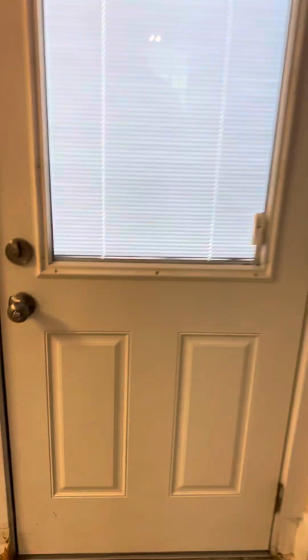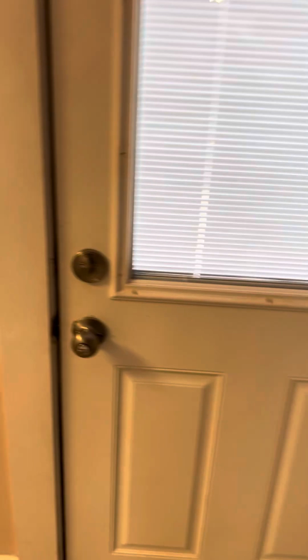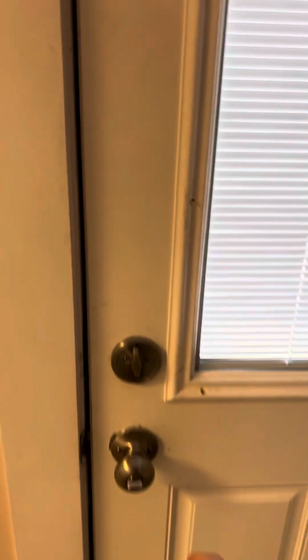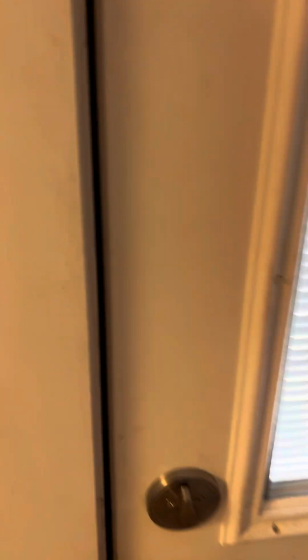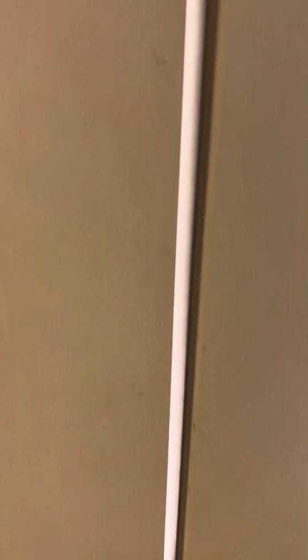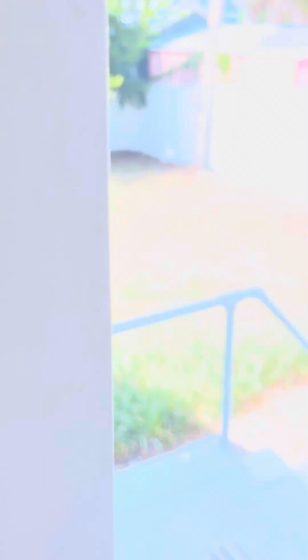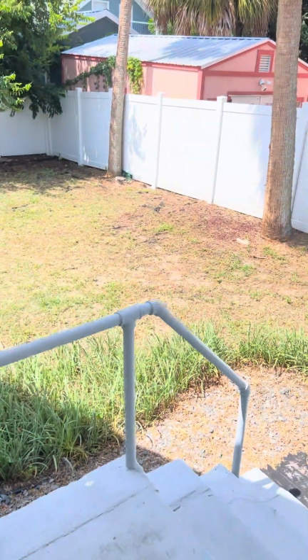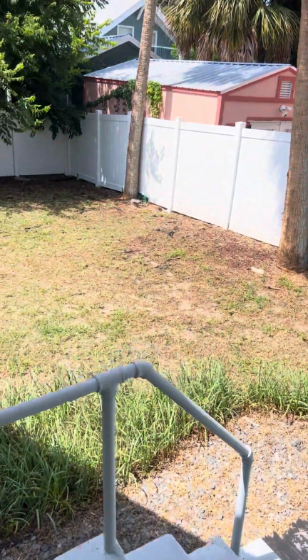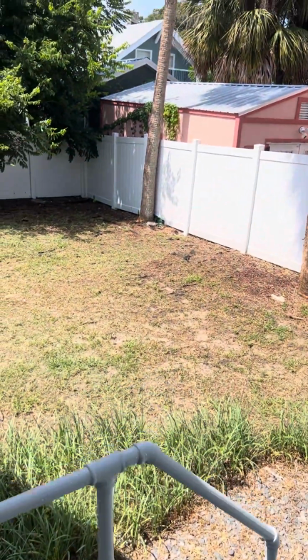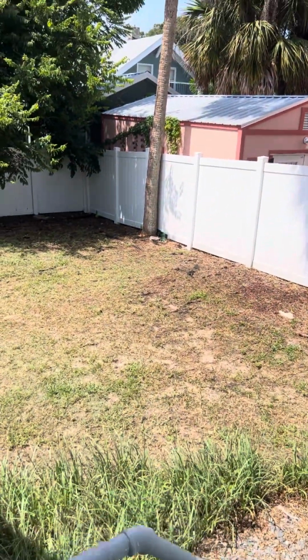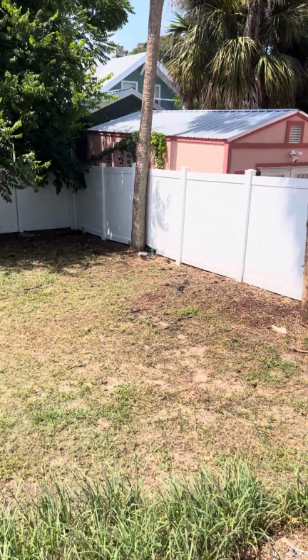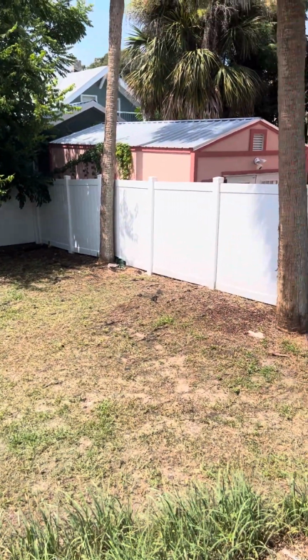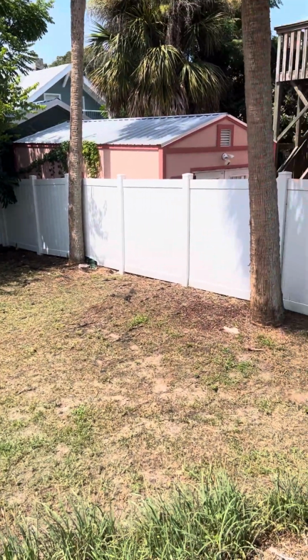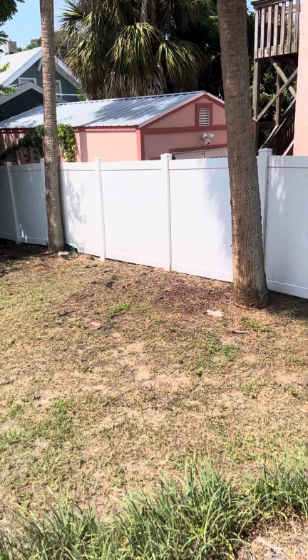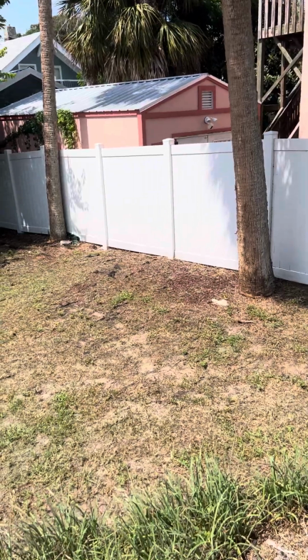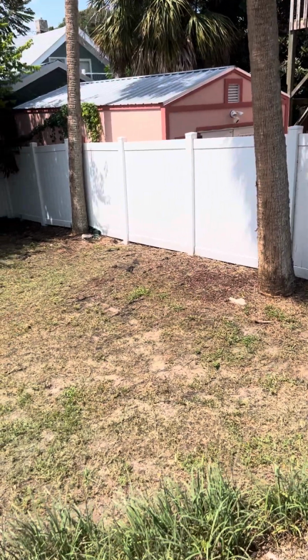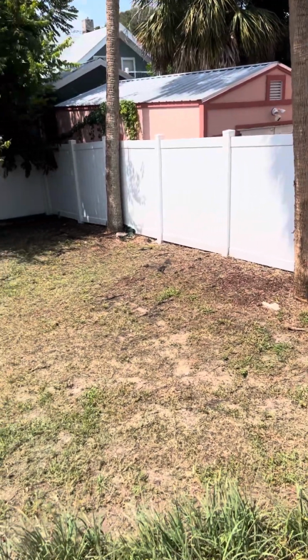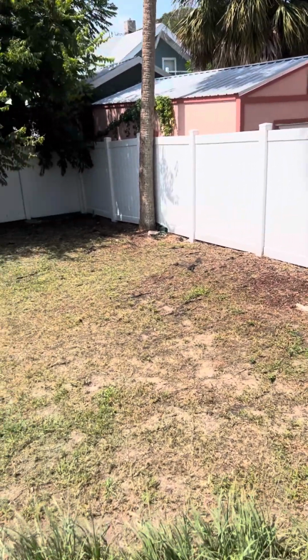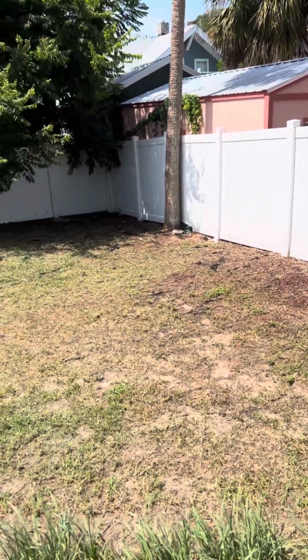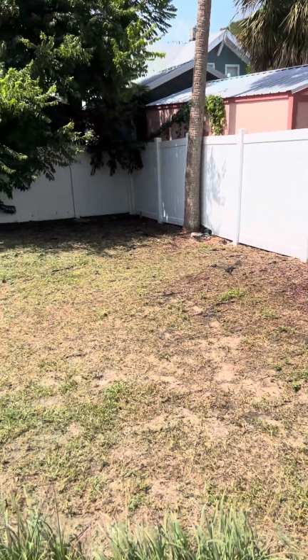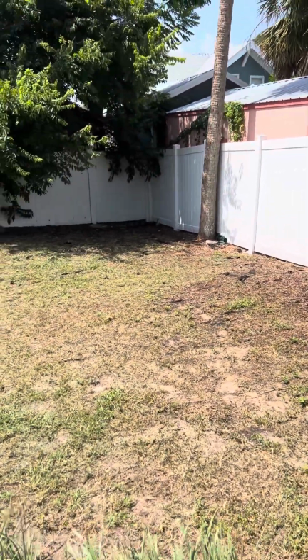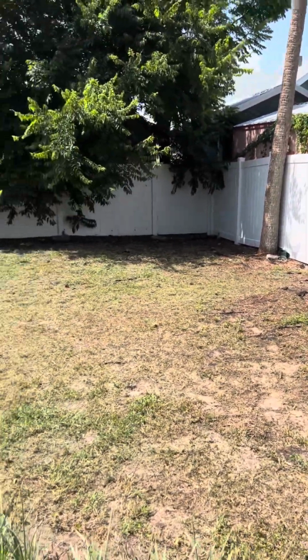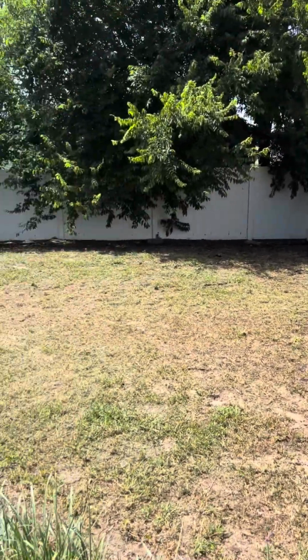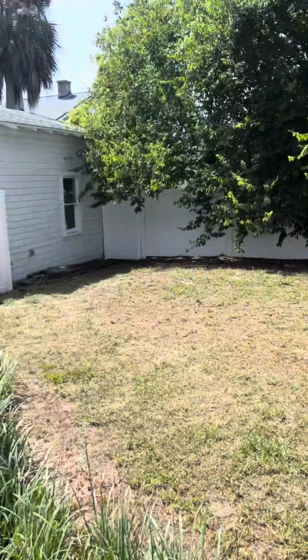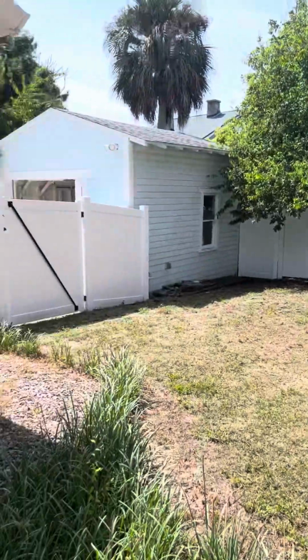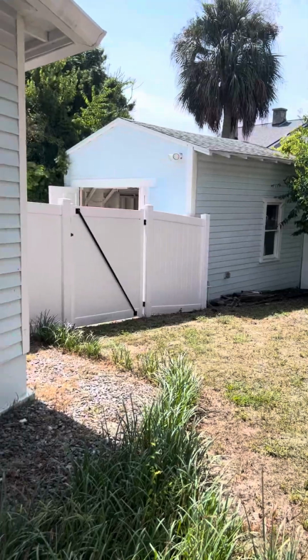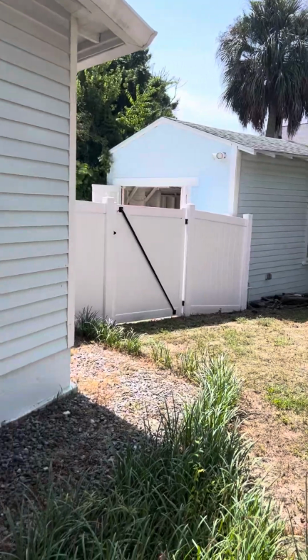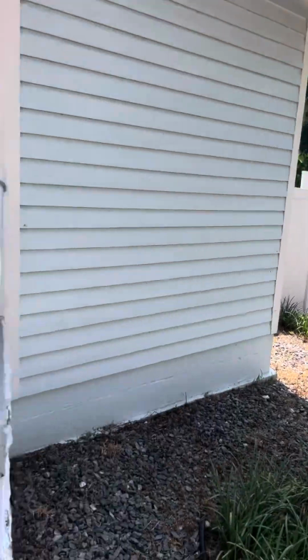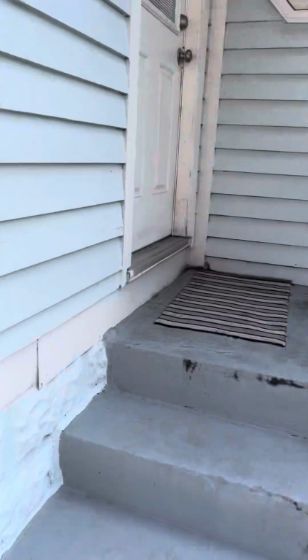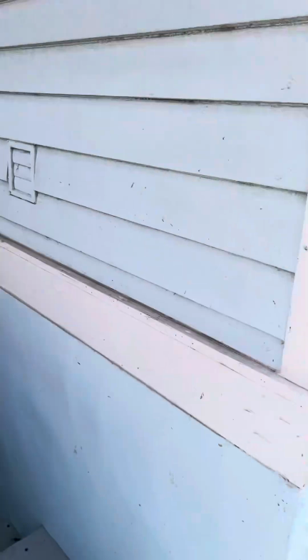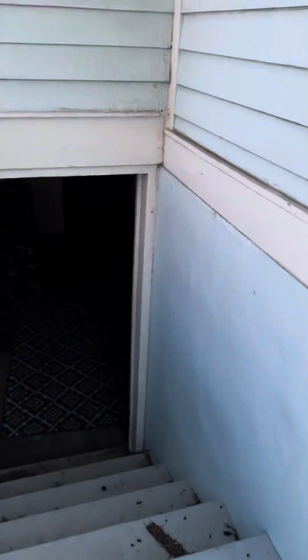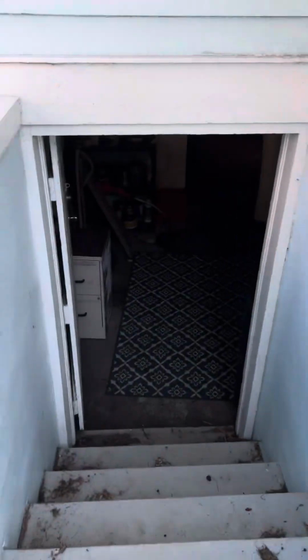The backyard has a new vinyl fence — great for furry family members, you don't have to worry about them getting out. We'll finish off with the garage over there, but first take a look at this basement.